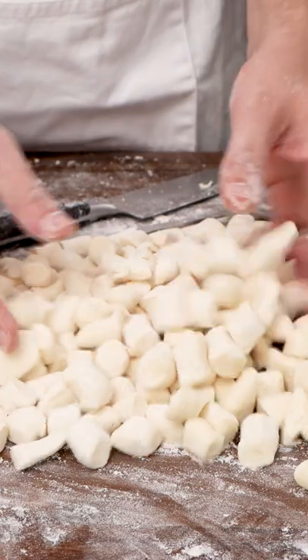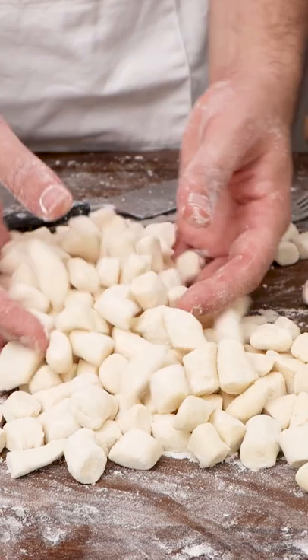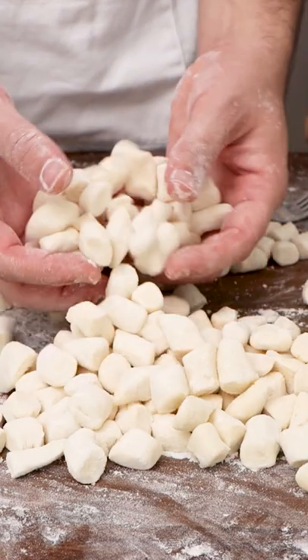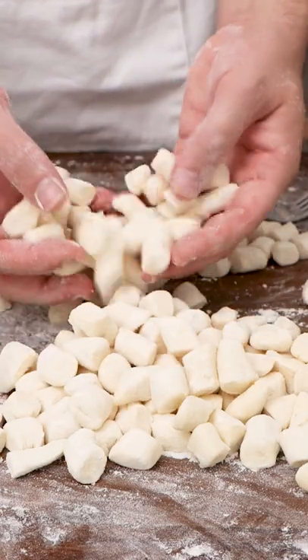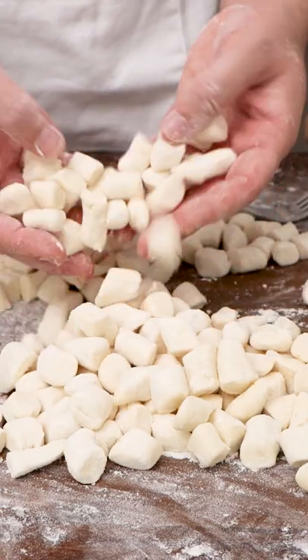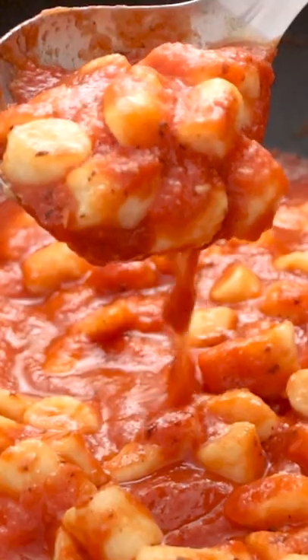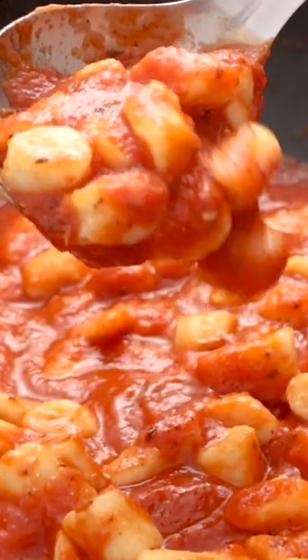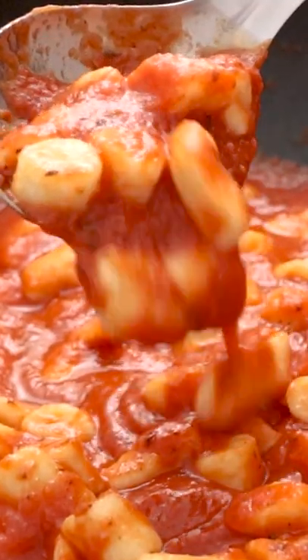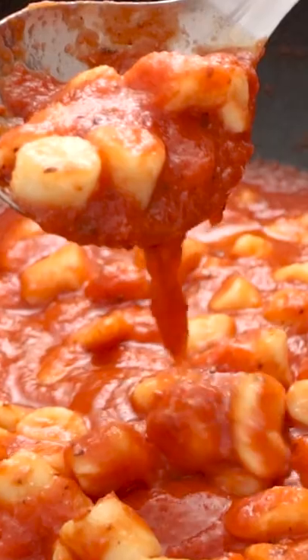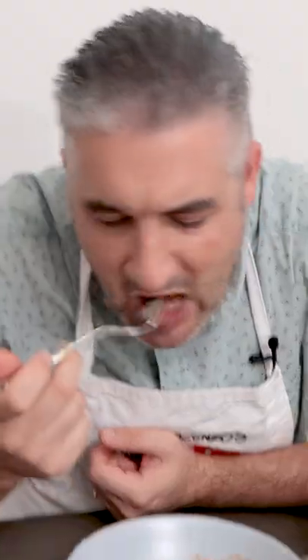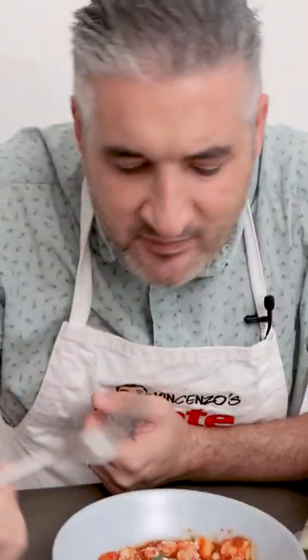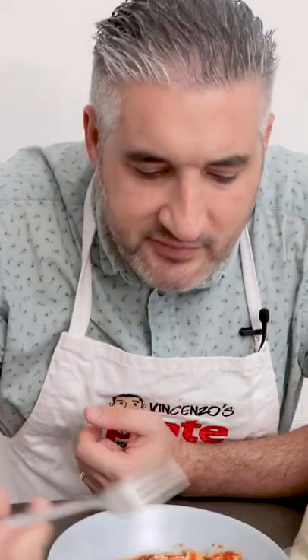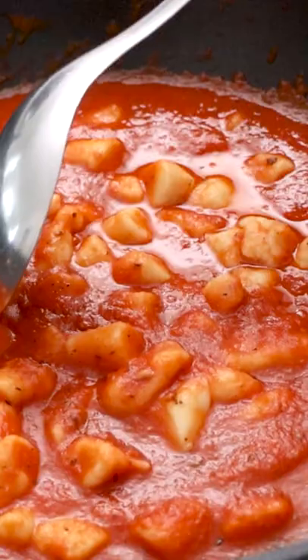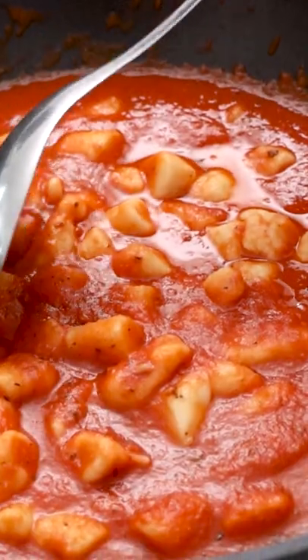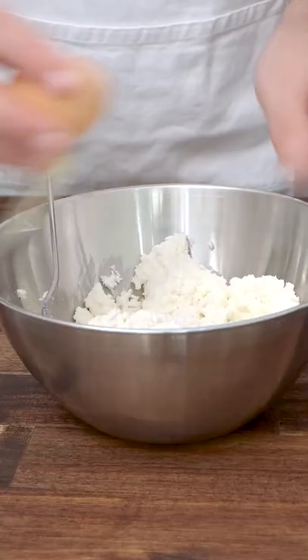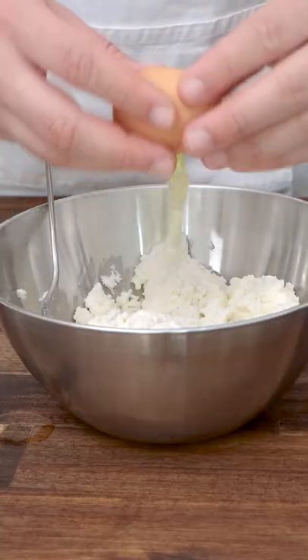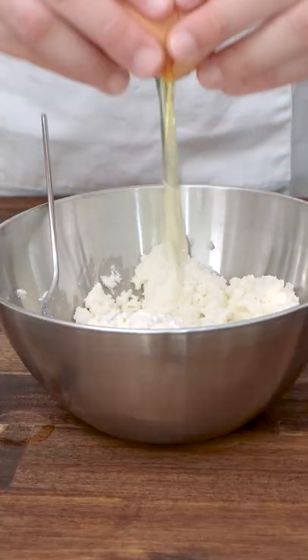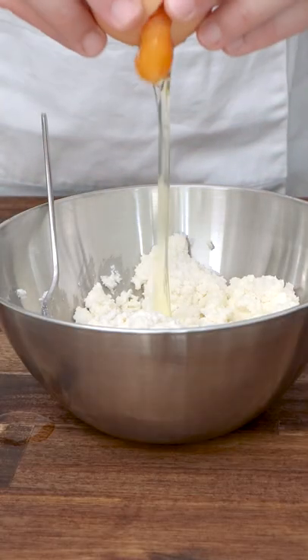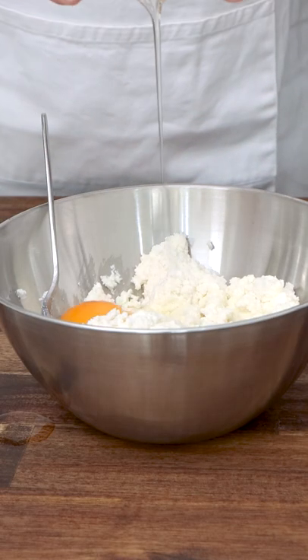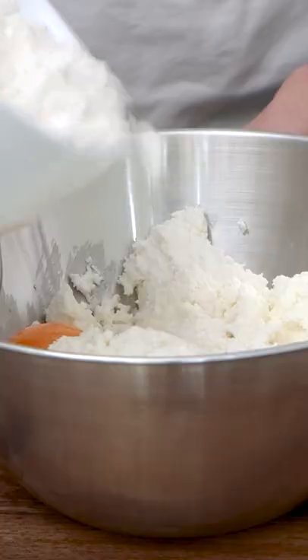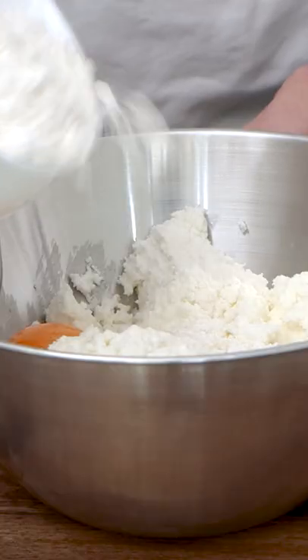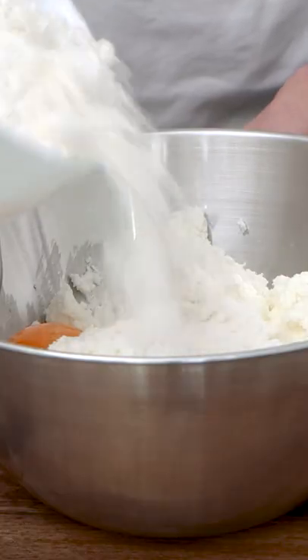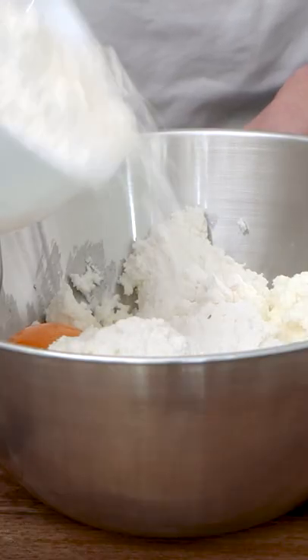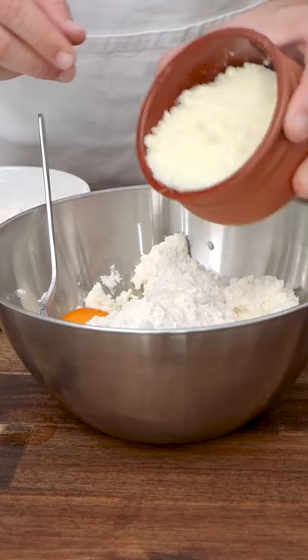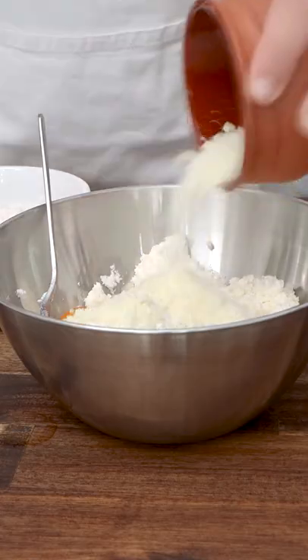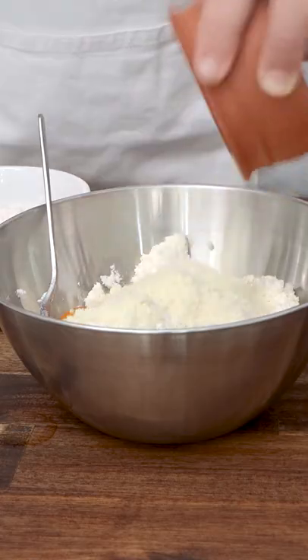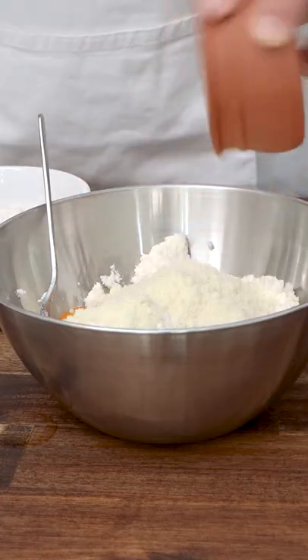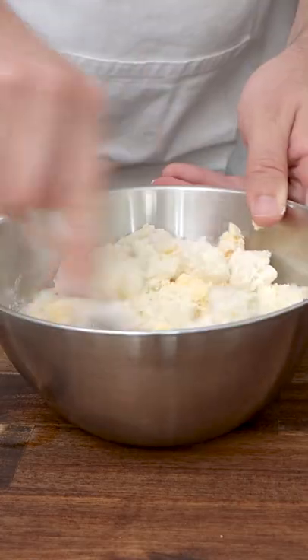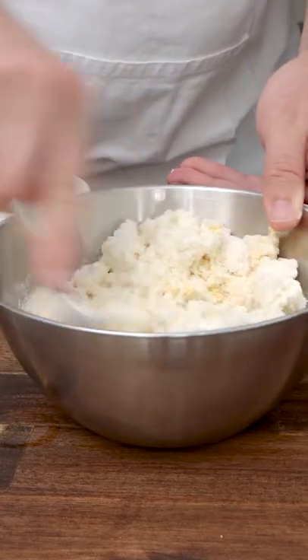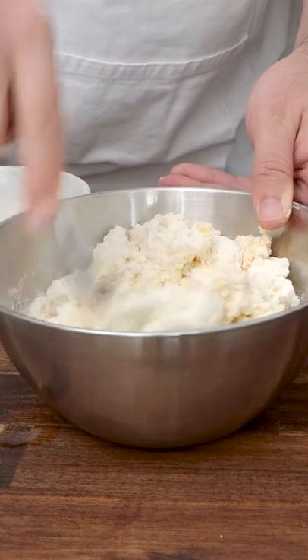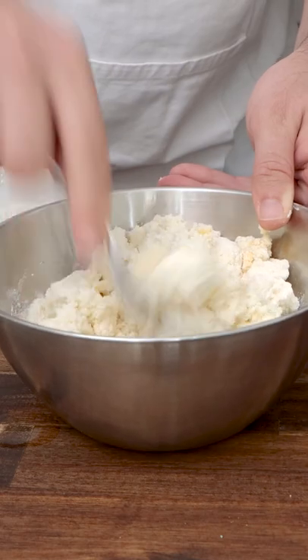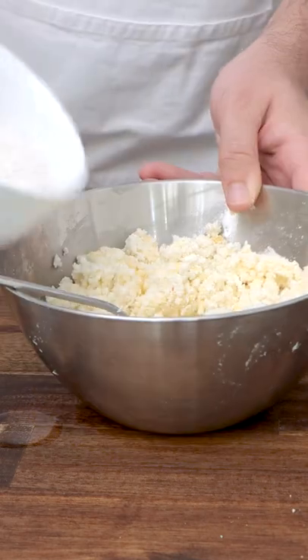You will be surprised how easy, how quick it is to make ricotta gnocchi that's so moist and melt in your mouth, and I love it. Now what you need to do: you get some ricotta, you break one egg, you put a little bit of flour, pecorino cheese — I love pecorino cheese.